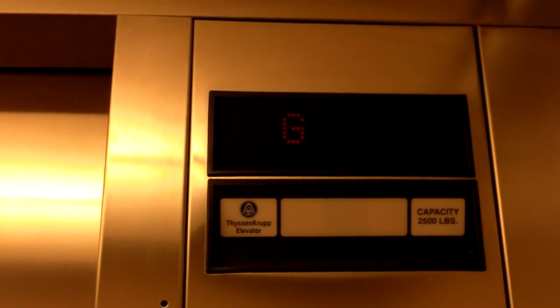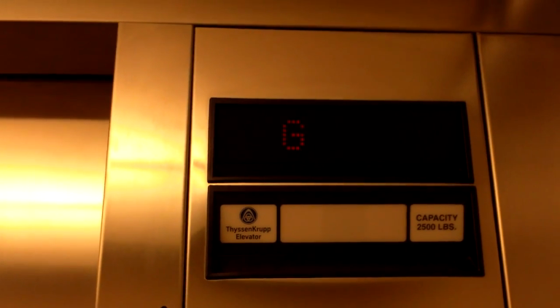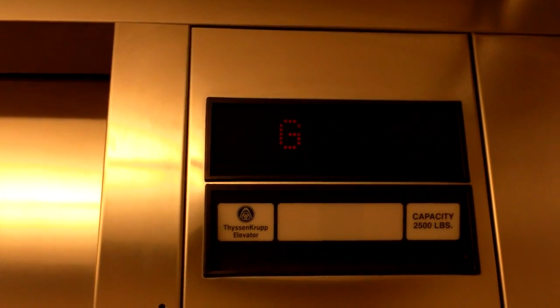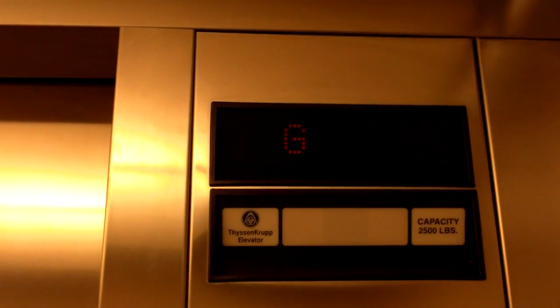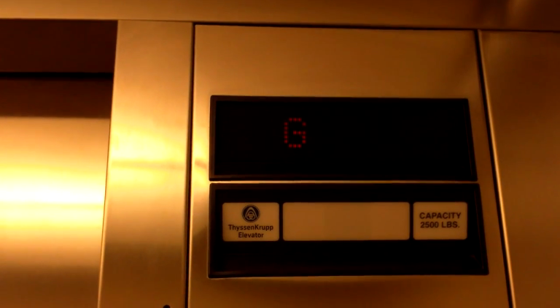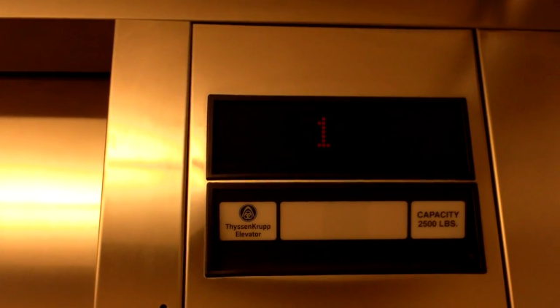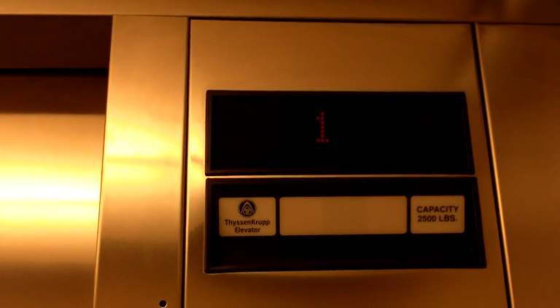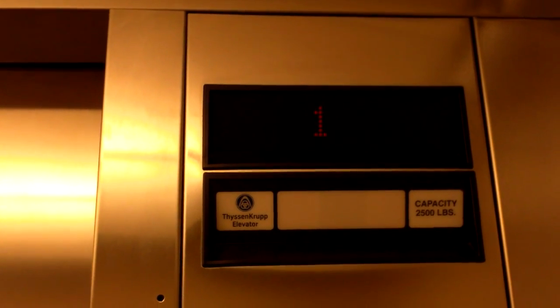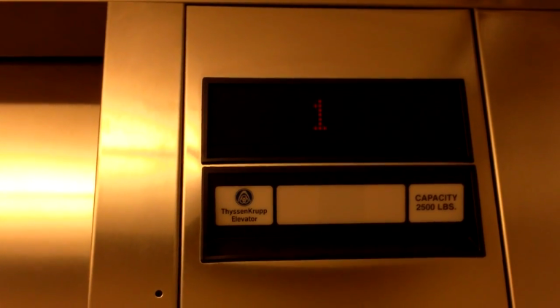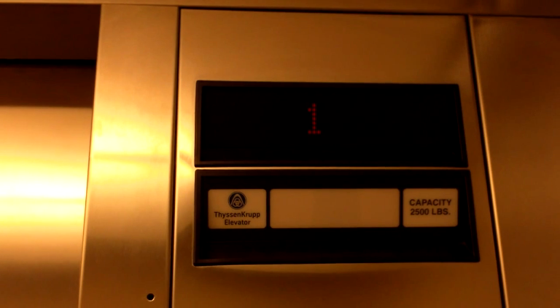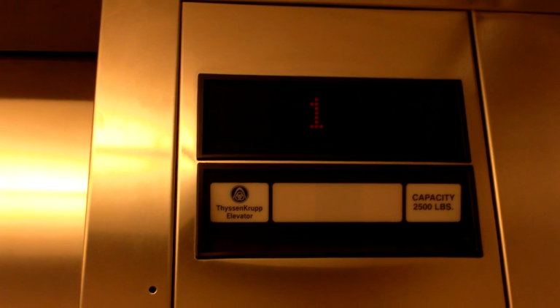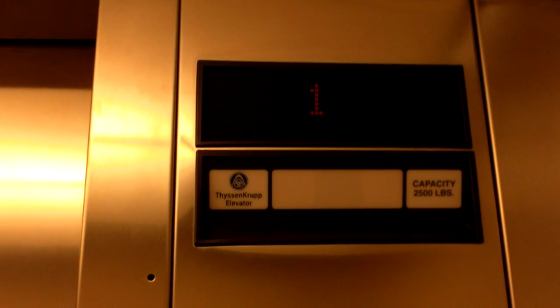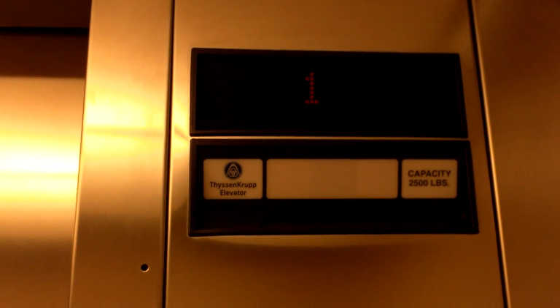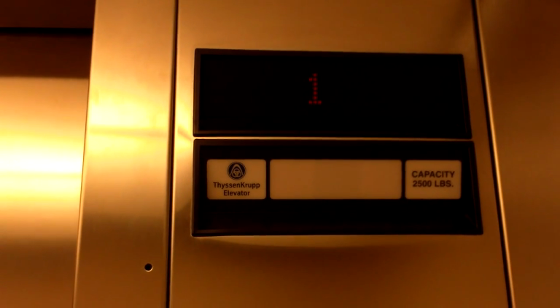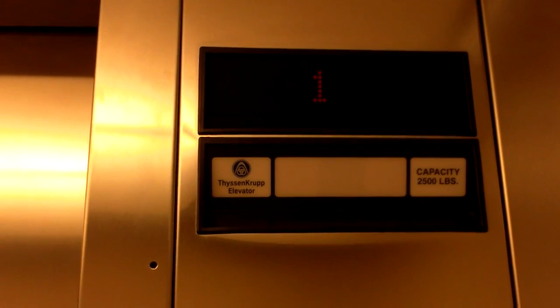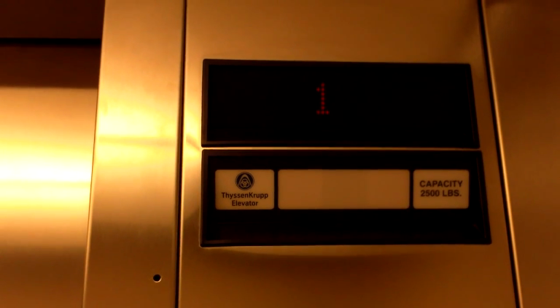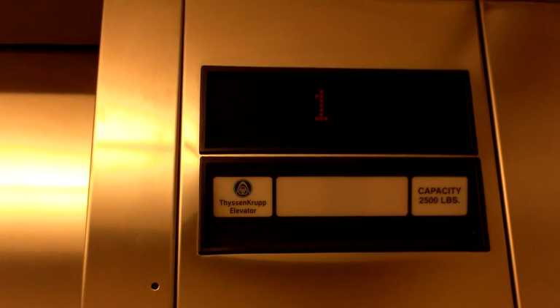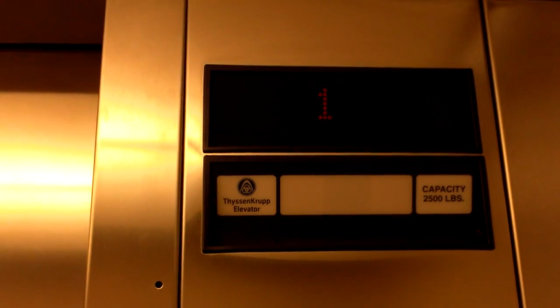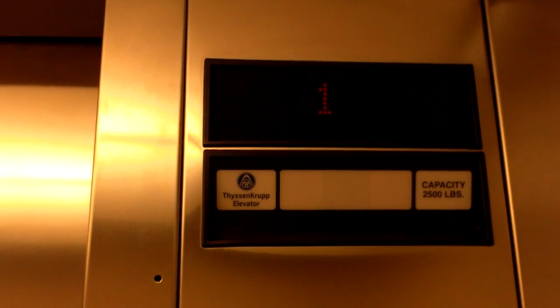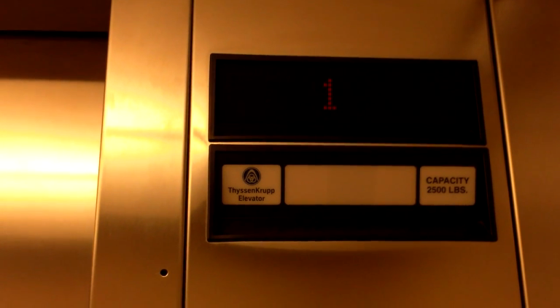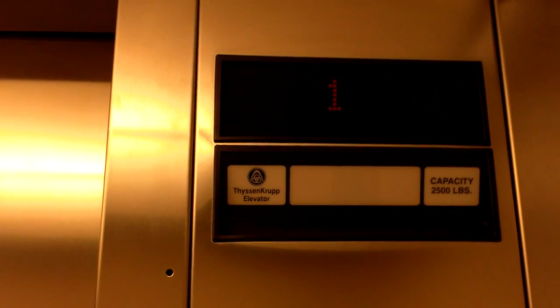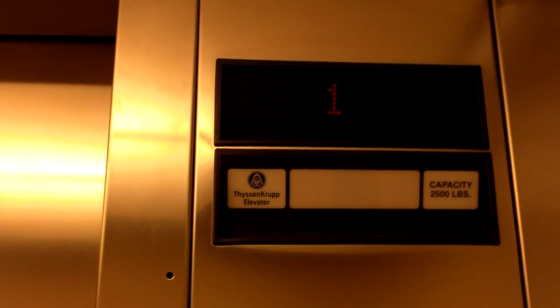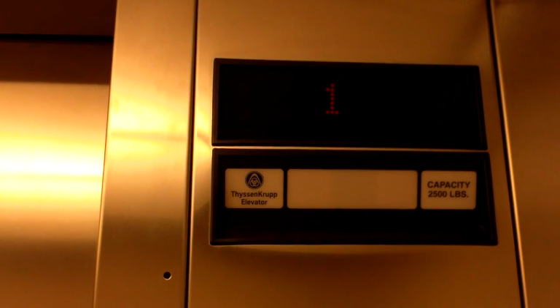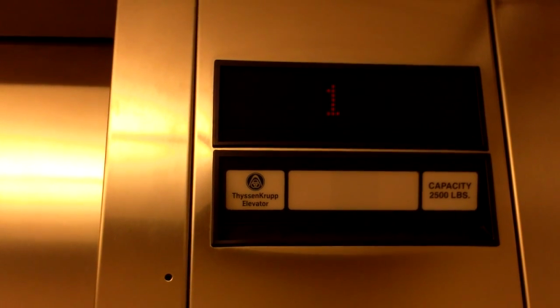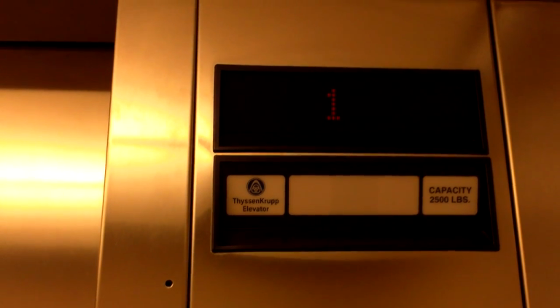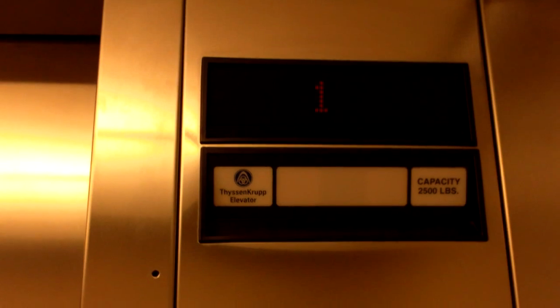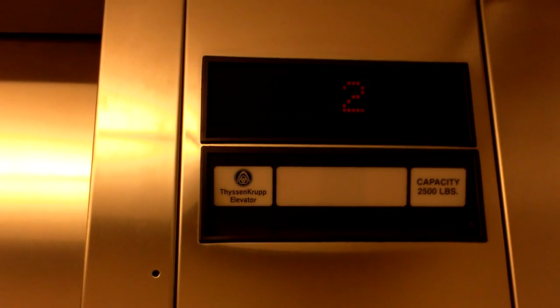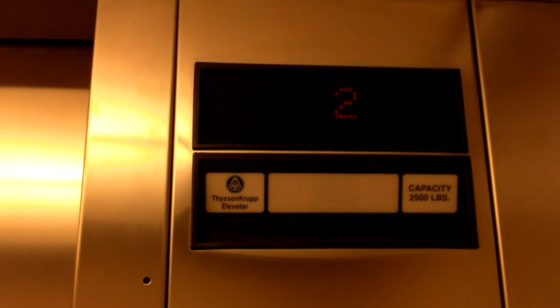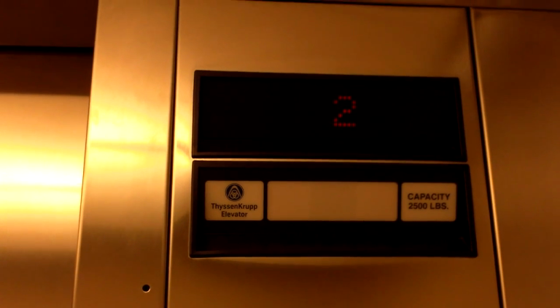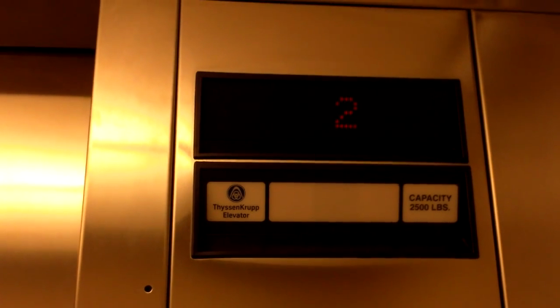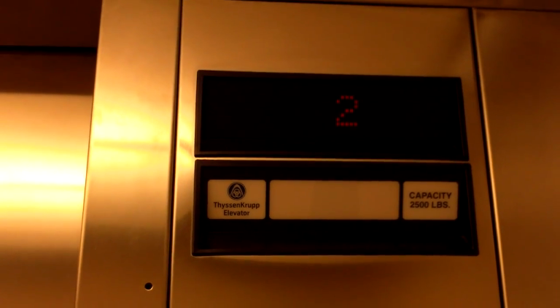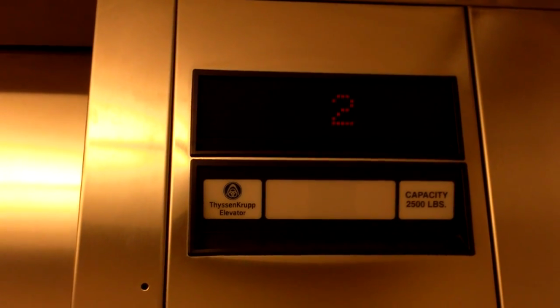There's a service elevator right next to these that I think I'm going to look at in this same video. These are two from Krupp Impulse Hydraulic Elevators.